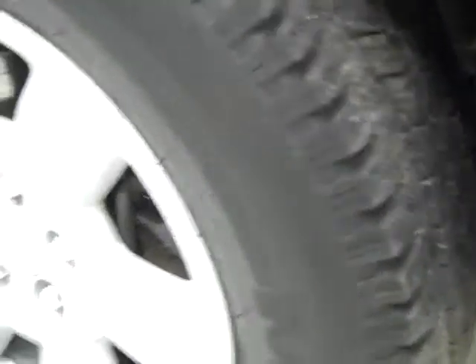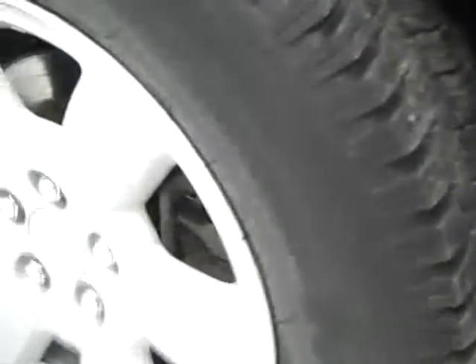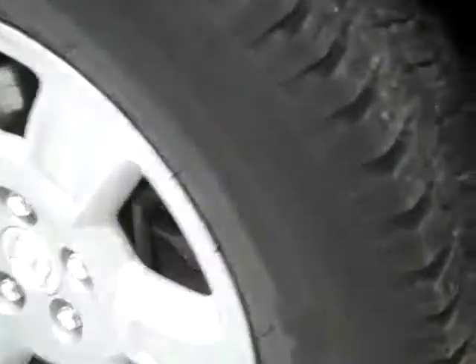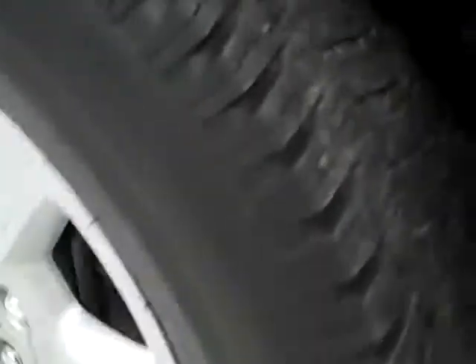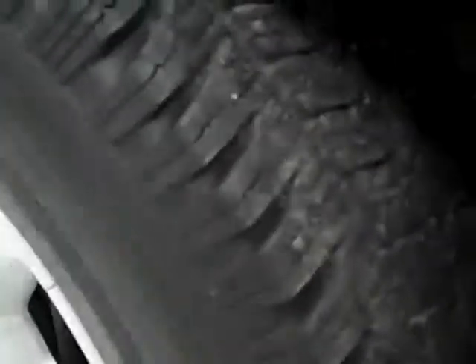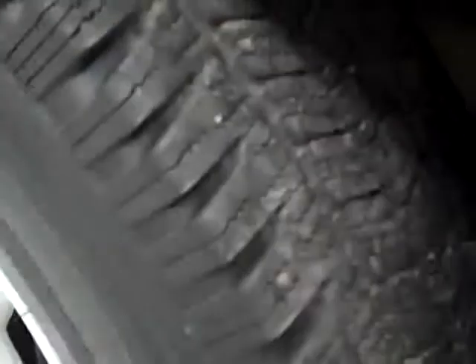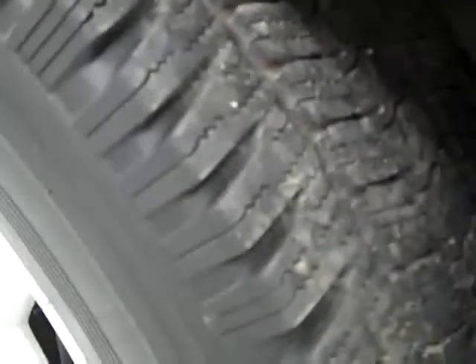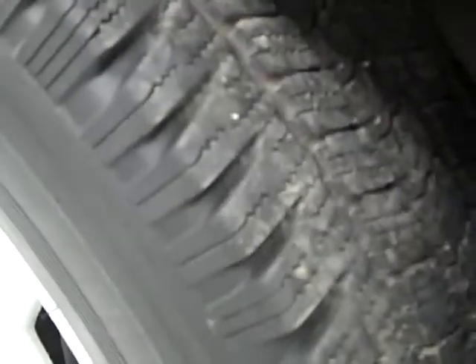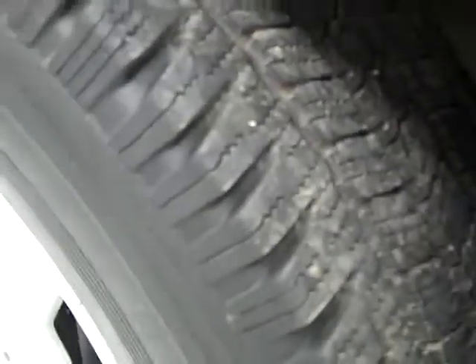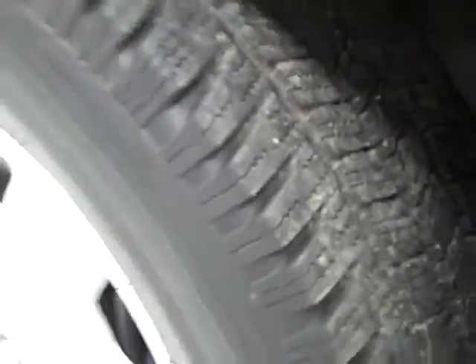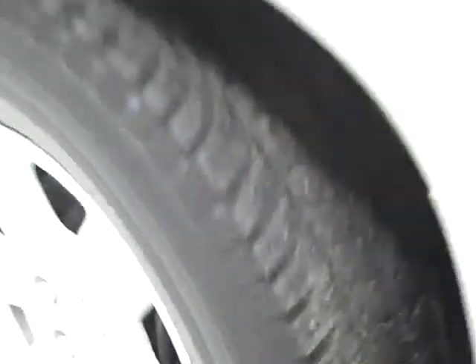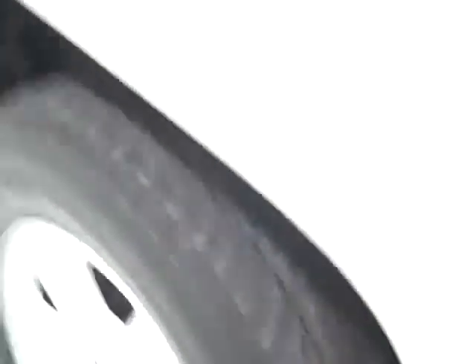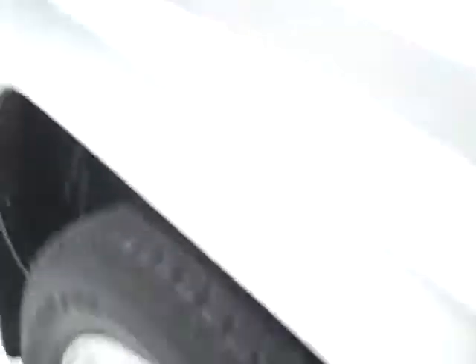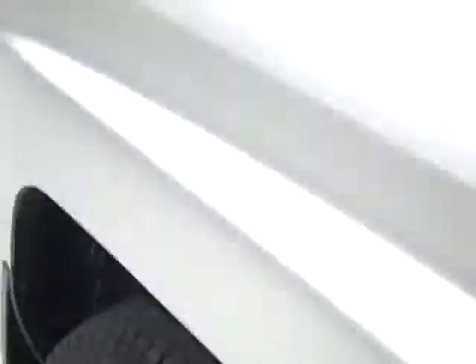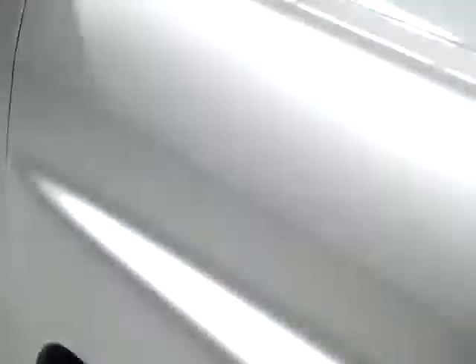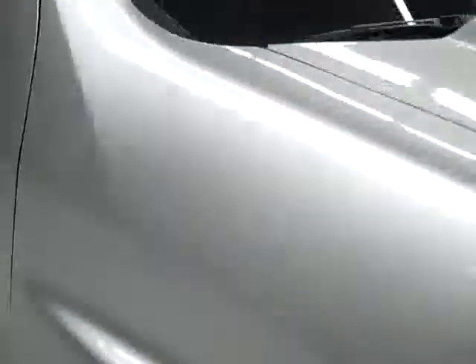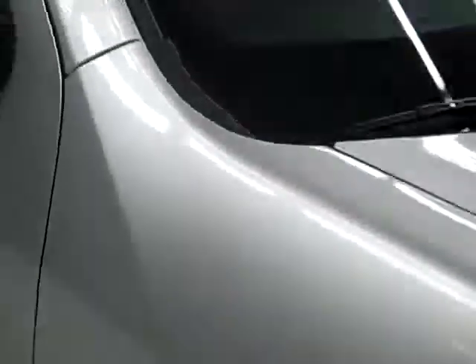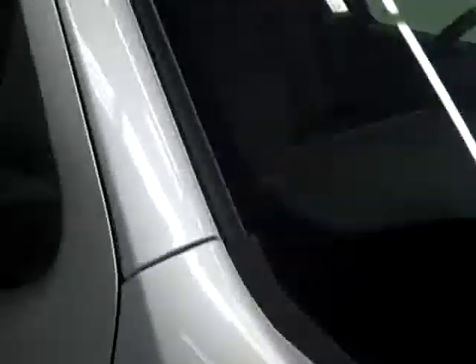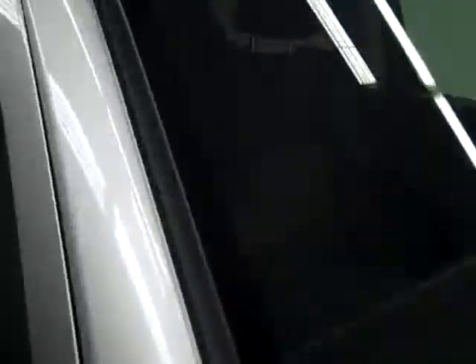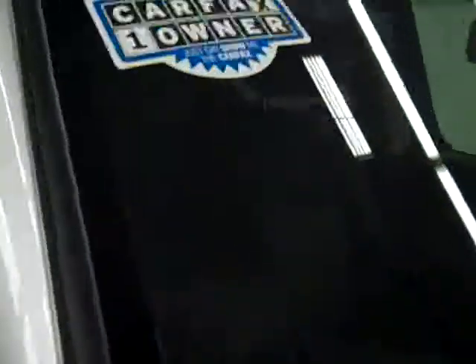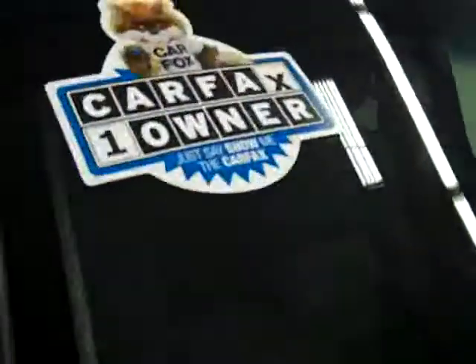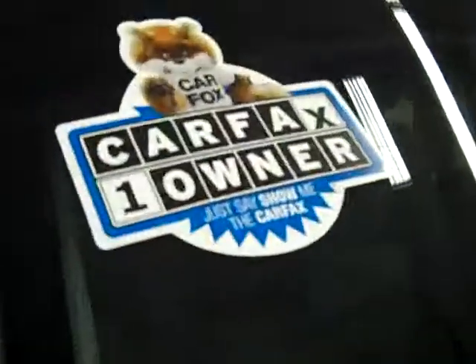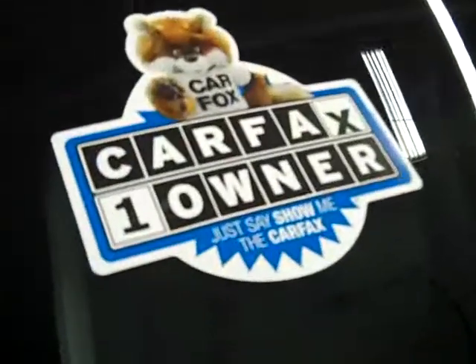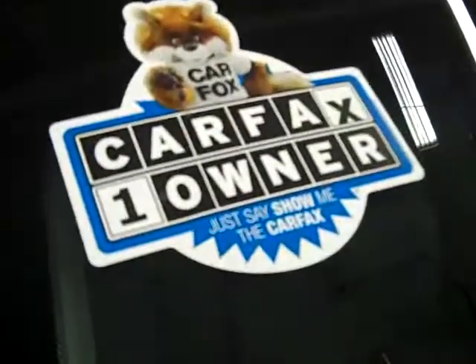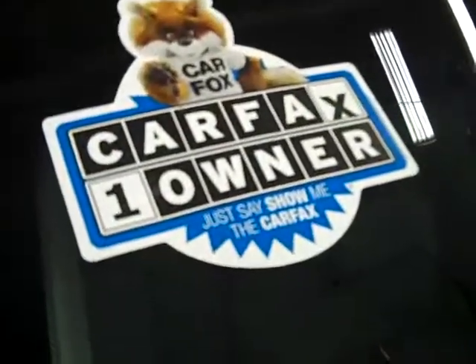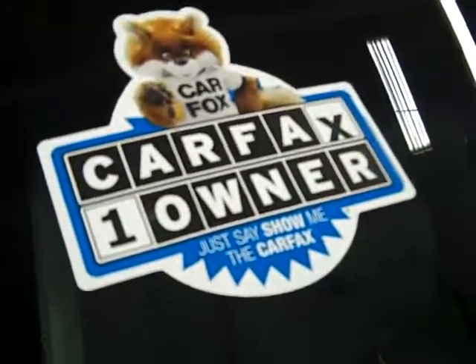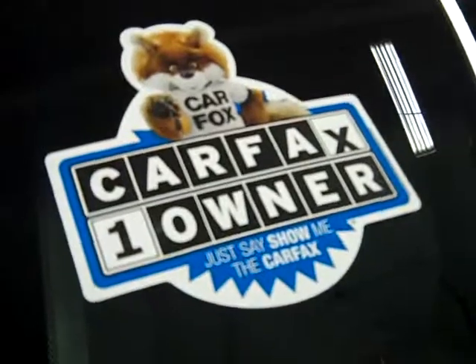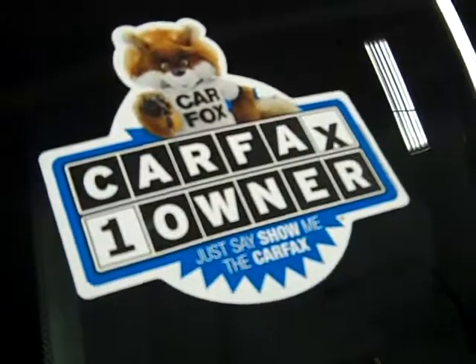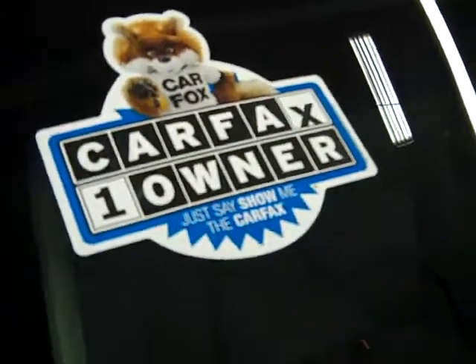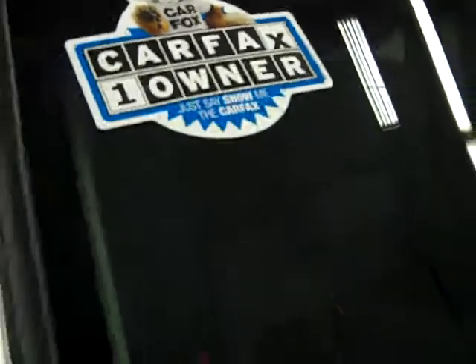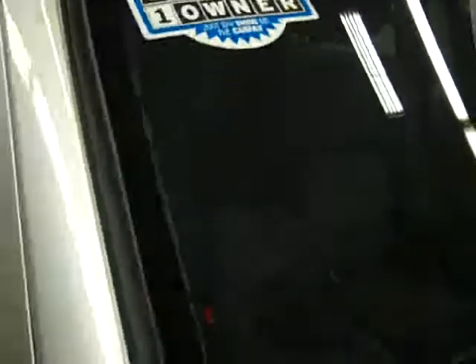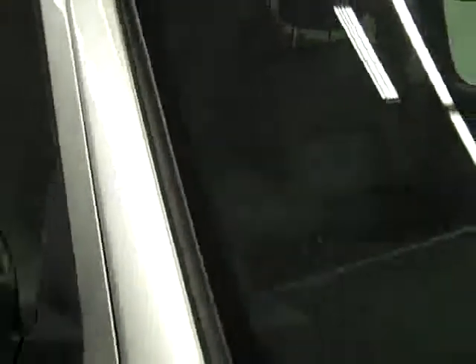These Michelin tires appear to have about 75% of their tread left, and it is a one owner vehicle with a clean Carfax.